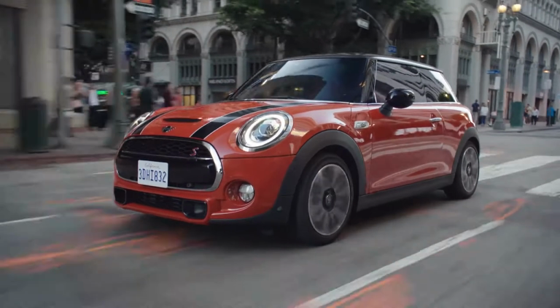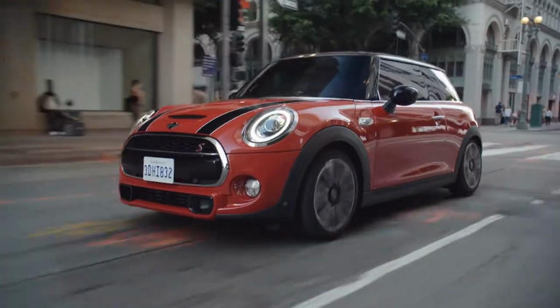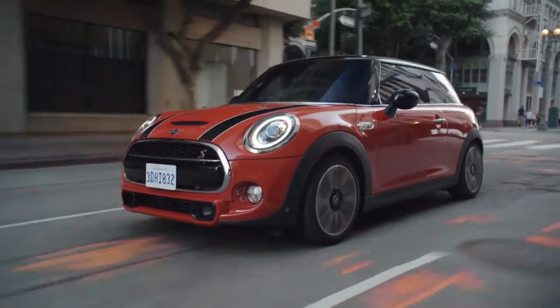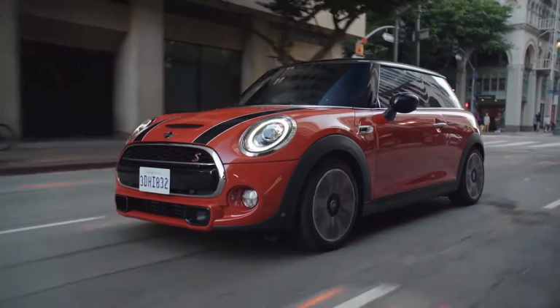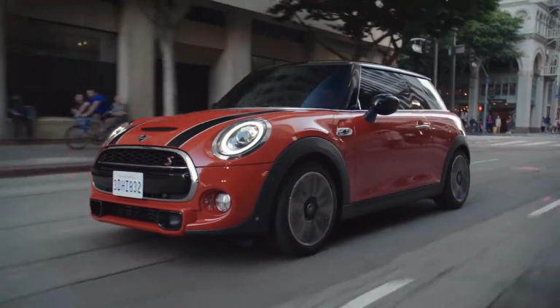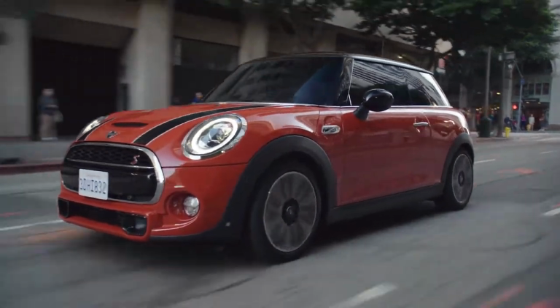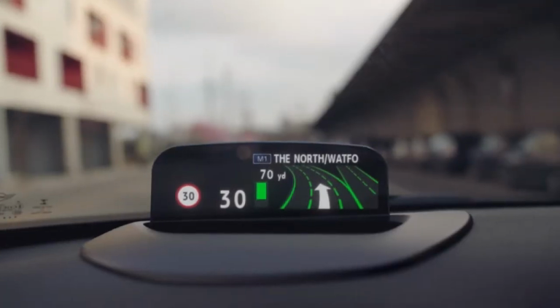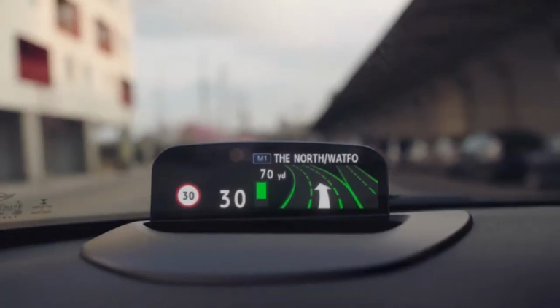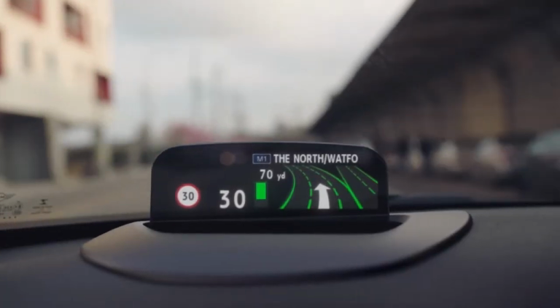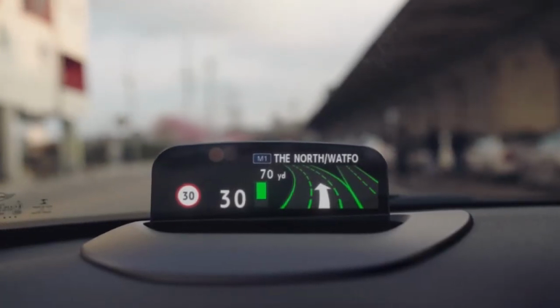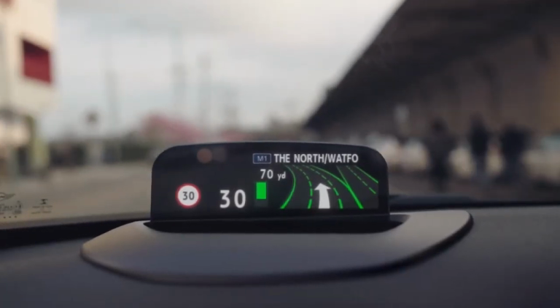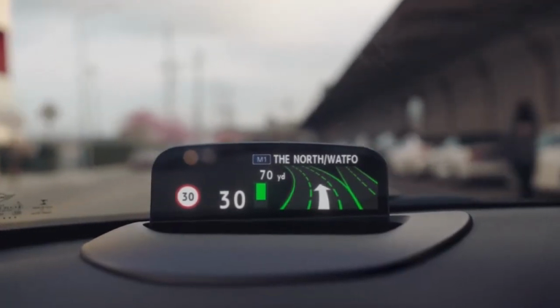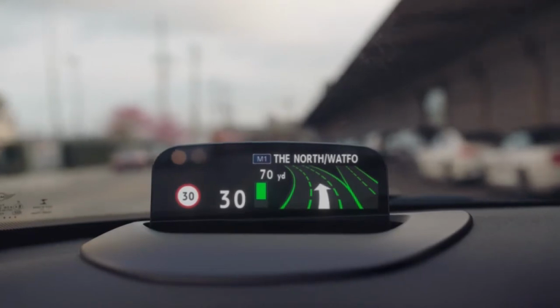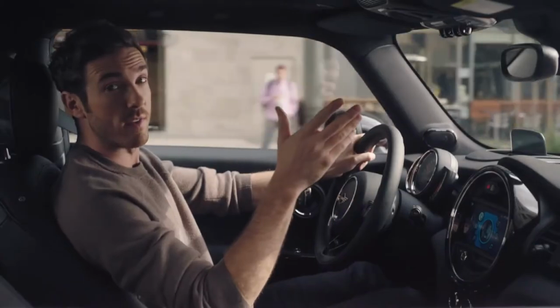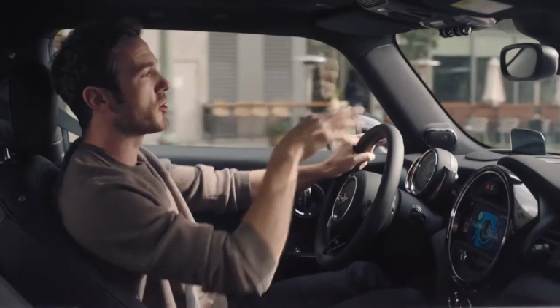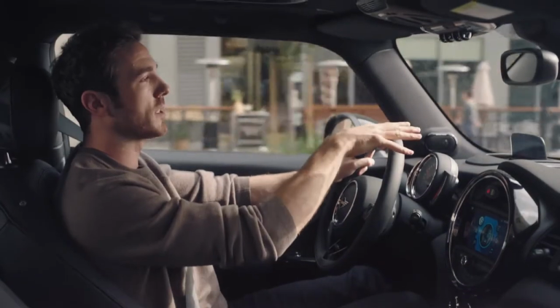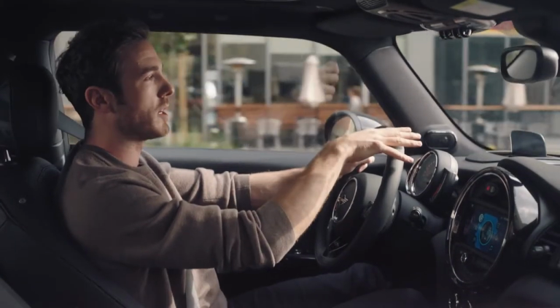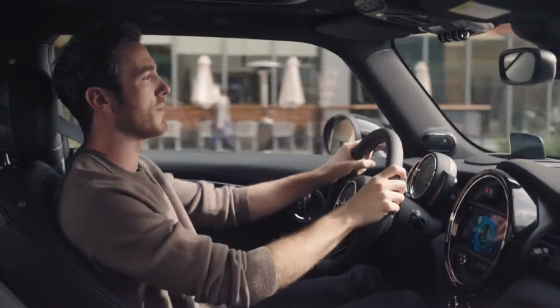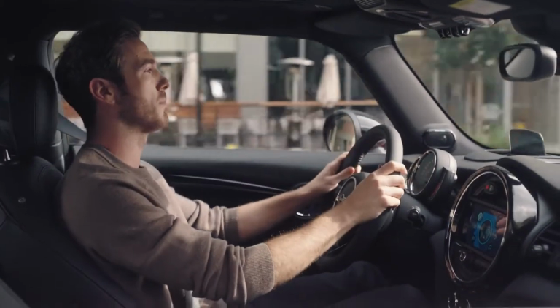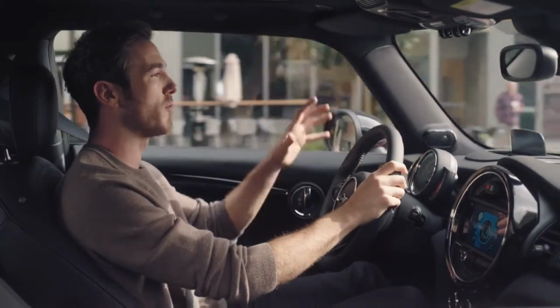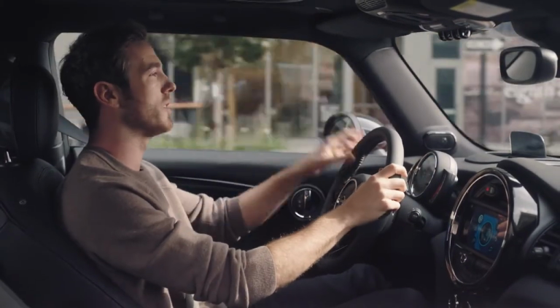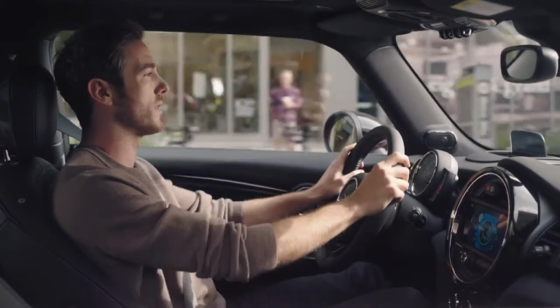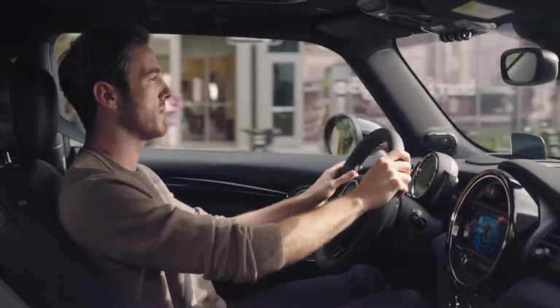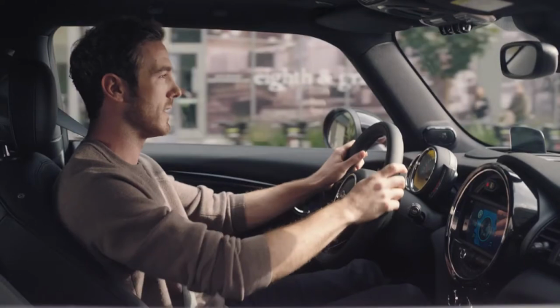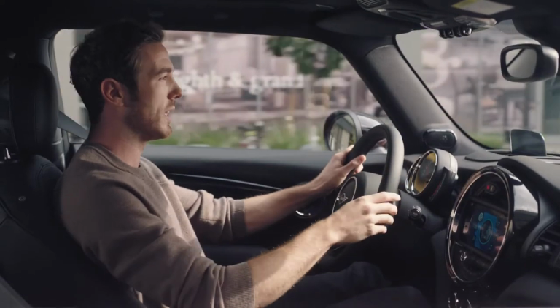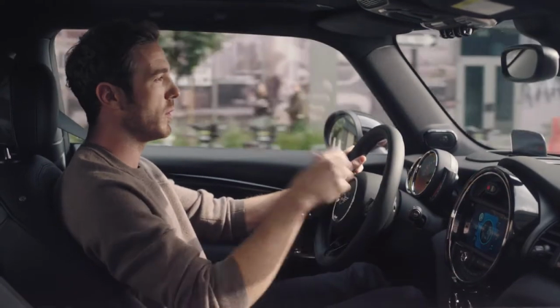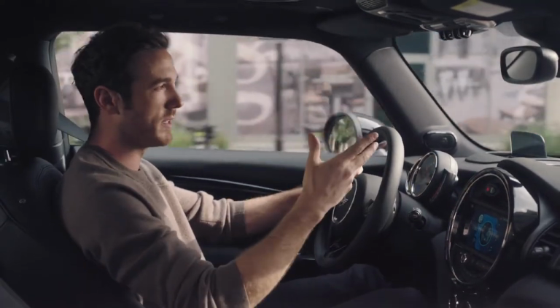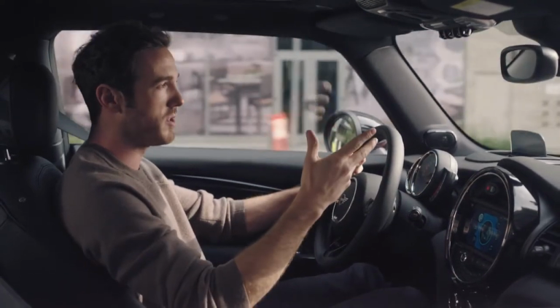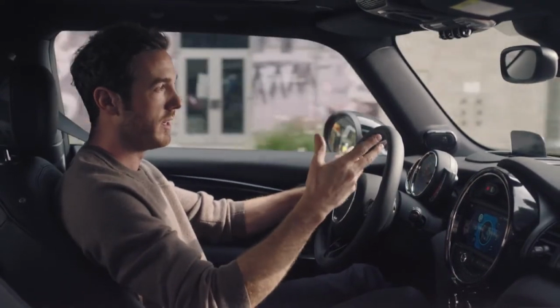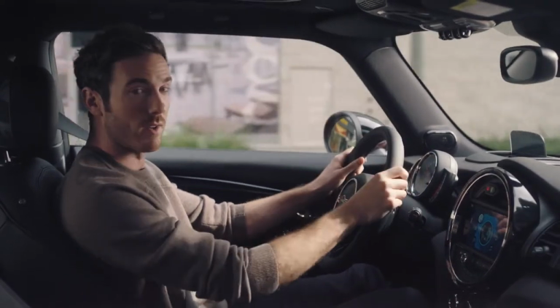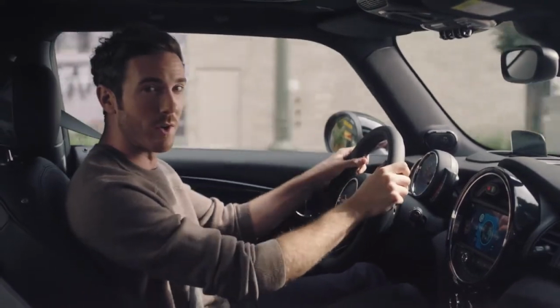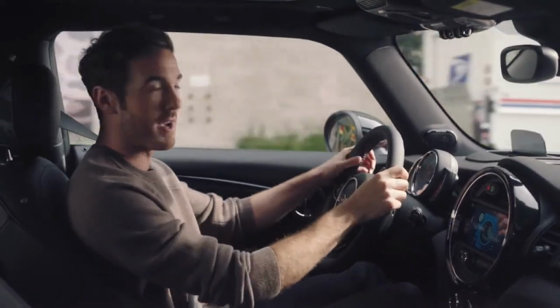One of the key features of the new Mini is the innovatively designed optional head-up display. When activated, the small display comes out of the dashboard directly in the driver's line of sight. It gives you important information without you needing to look away.